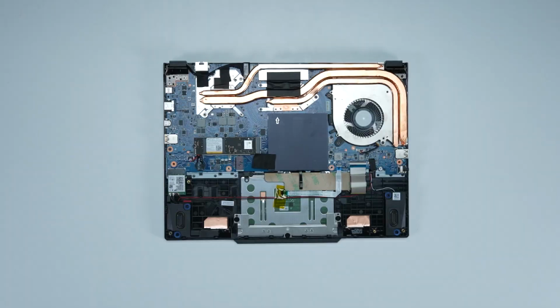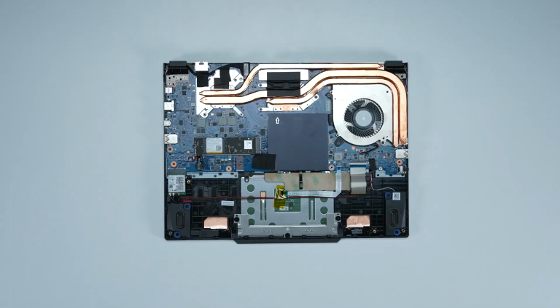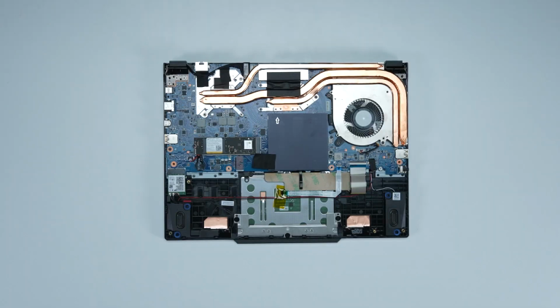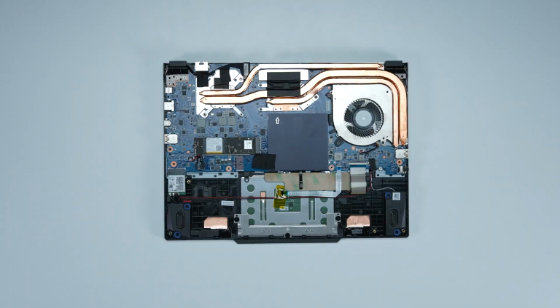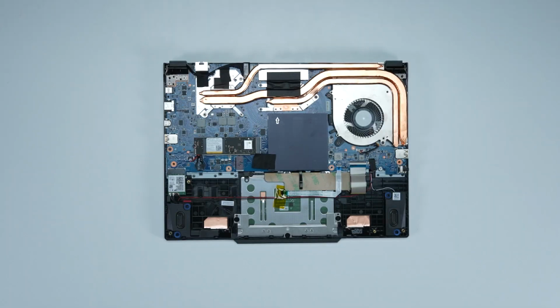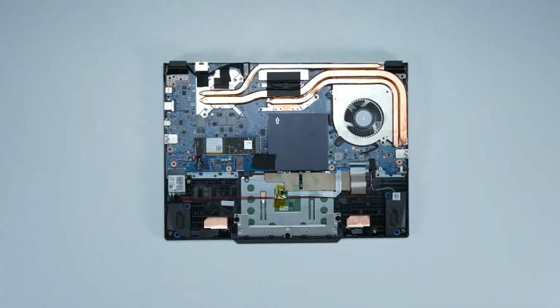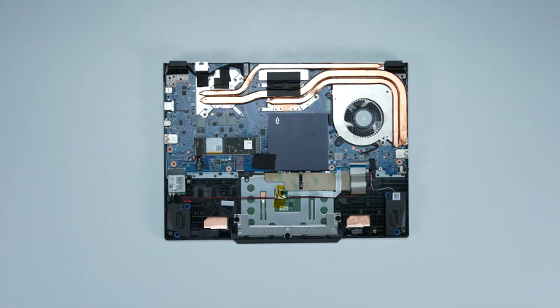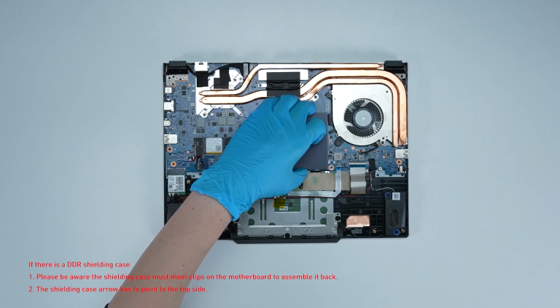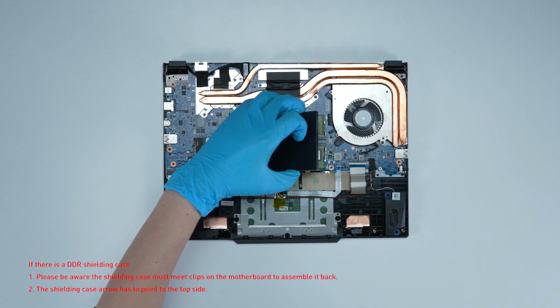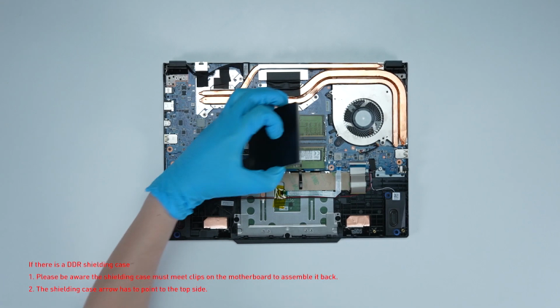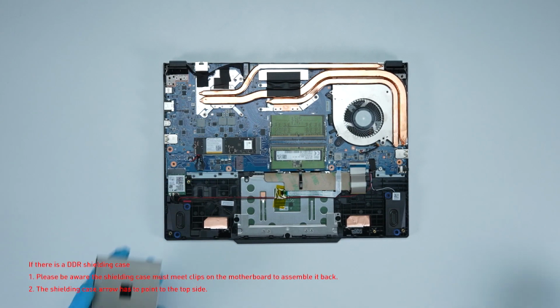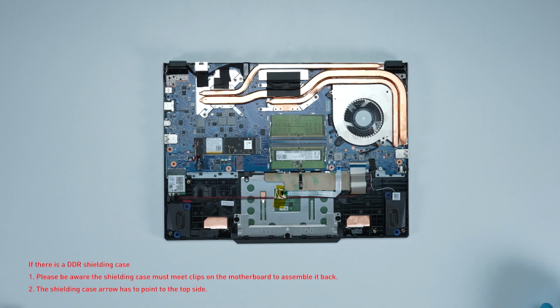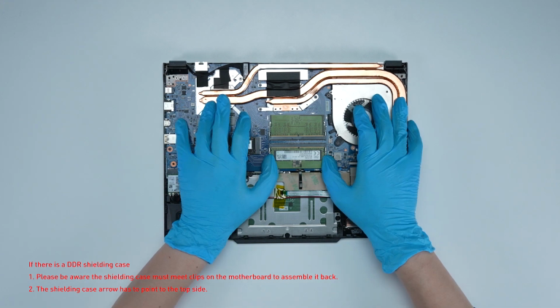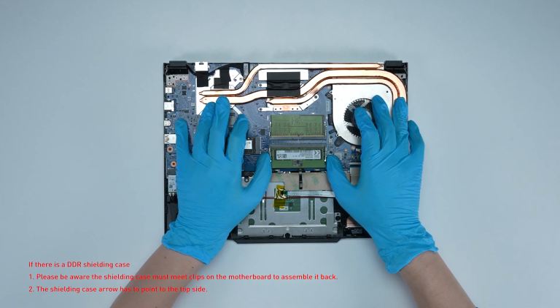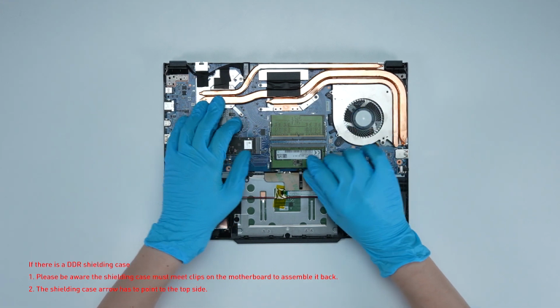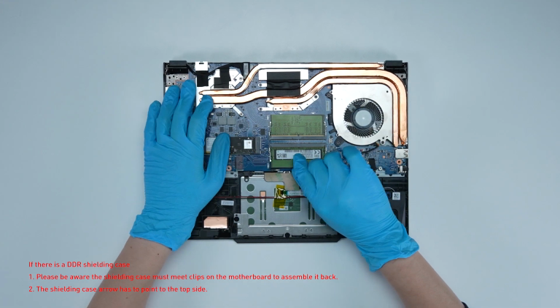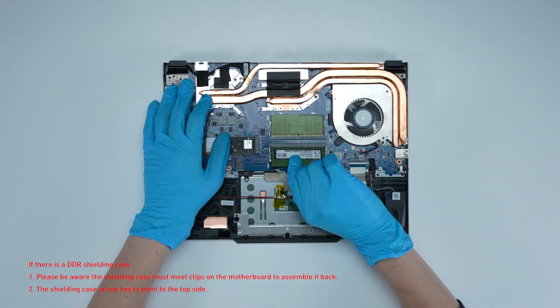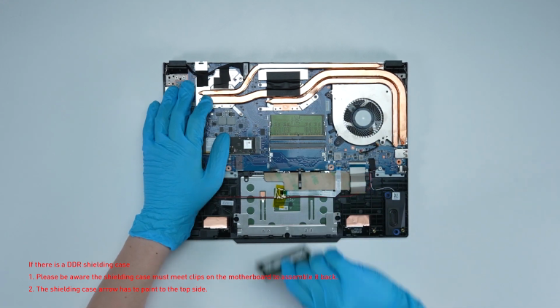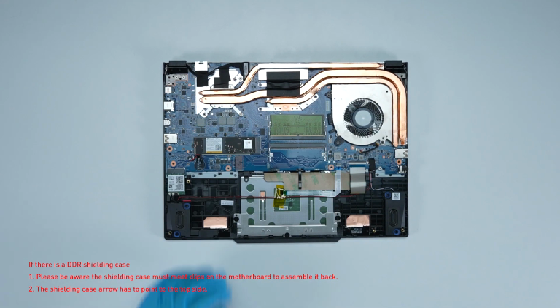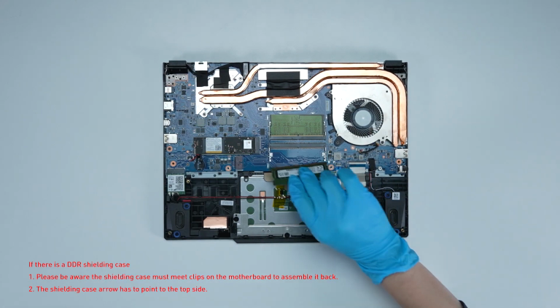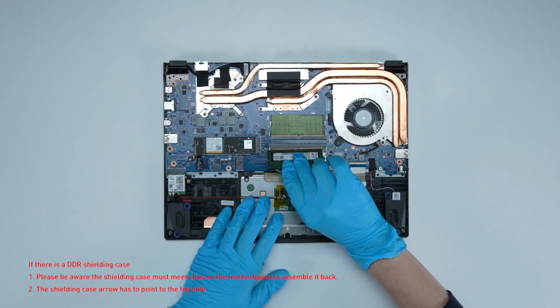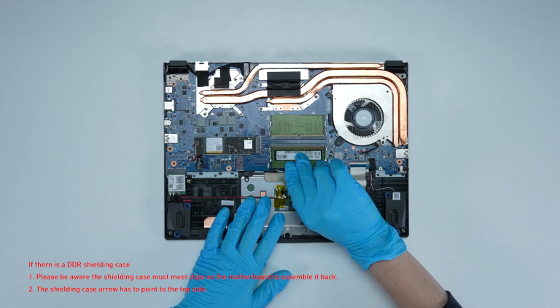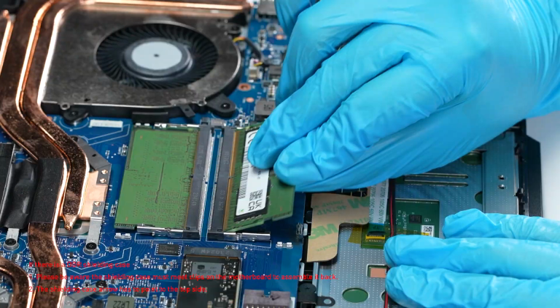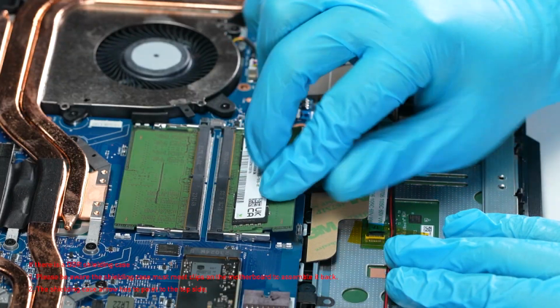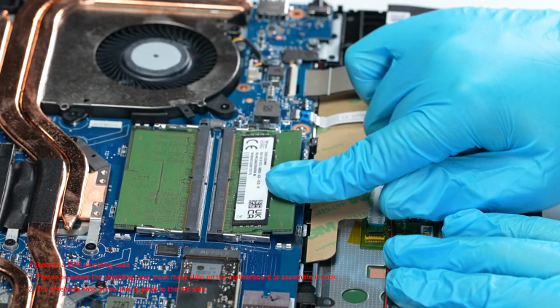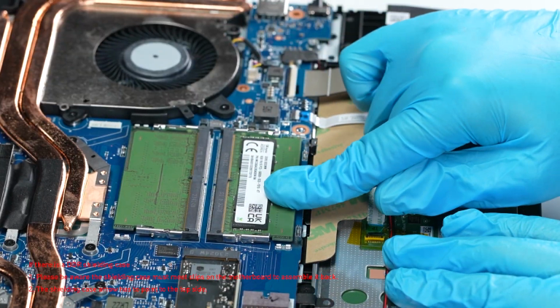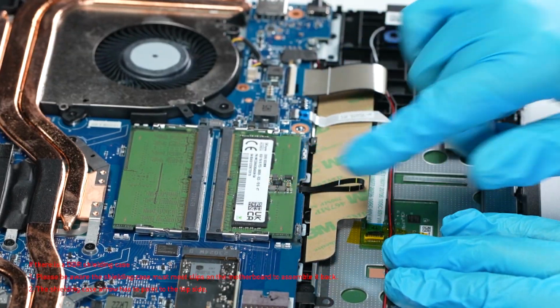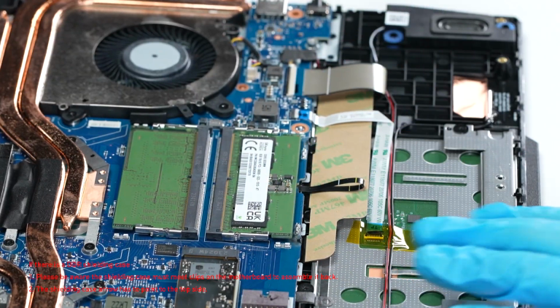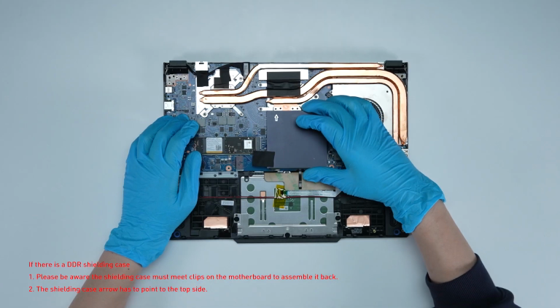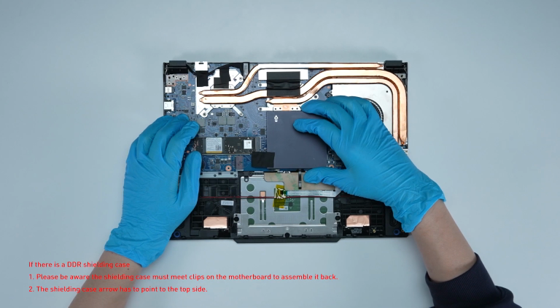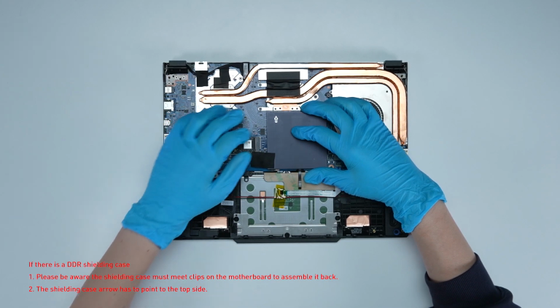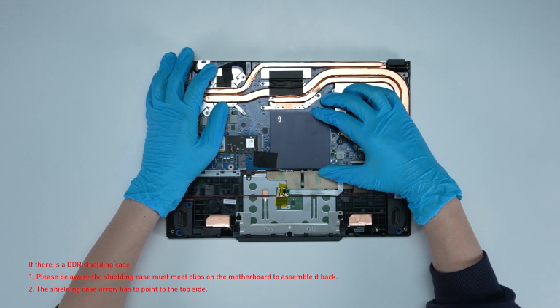If you want to upgrade the RAM, here is how you do it. Remove the memory shotgun case. Press the slot hooks with both hands and remove the memory. Insert the new memory into the memory slot at a middle angle, then assemble the memory shotgun case.